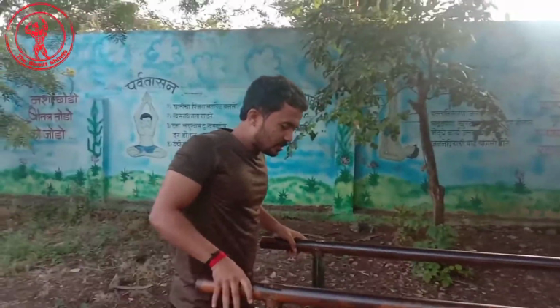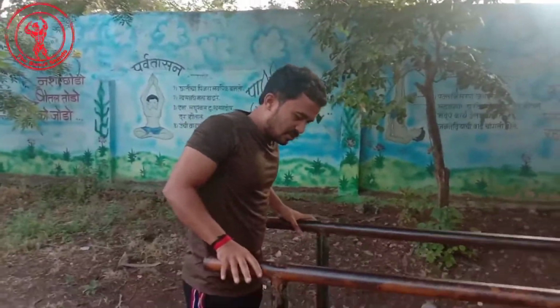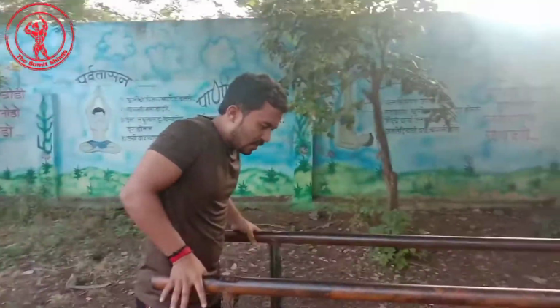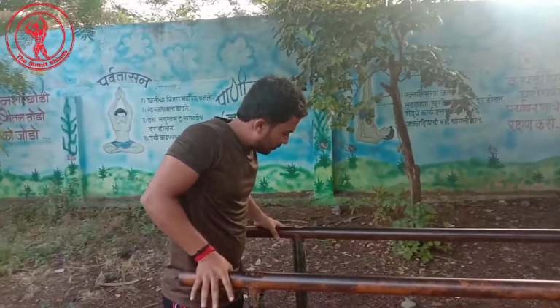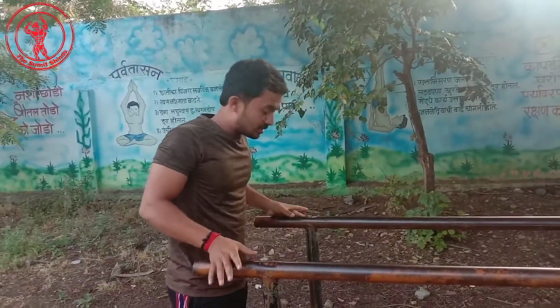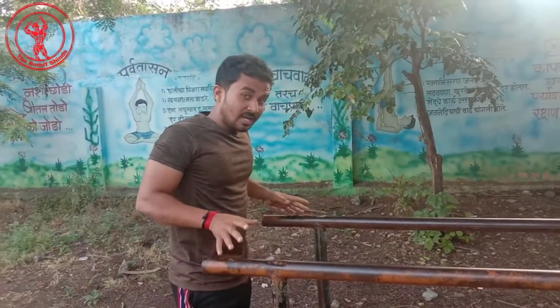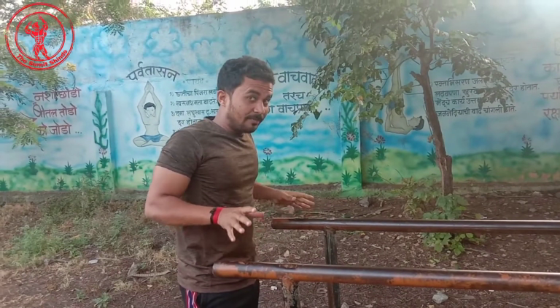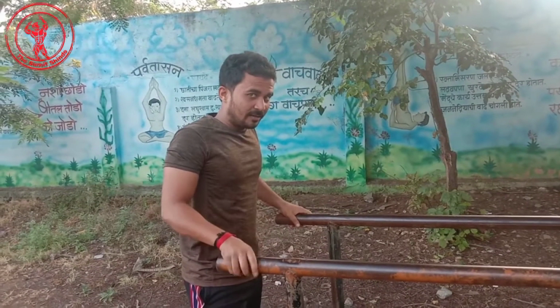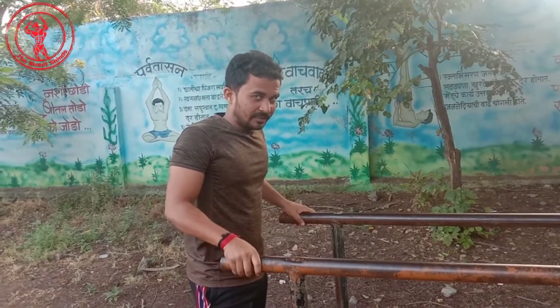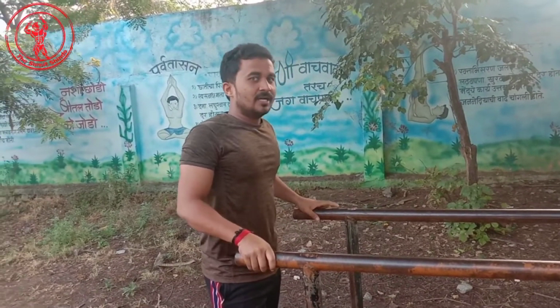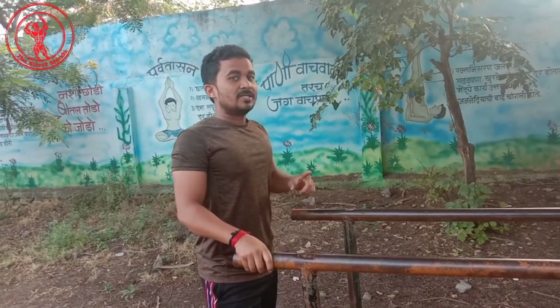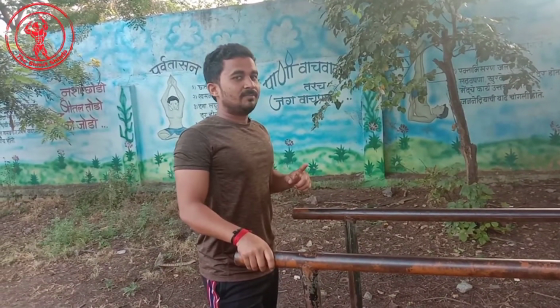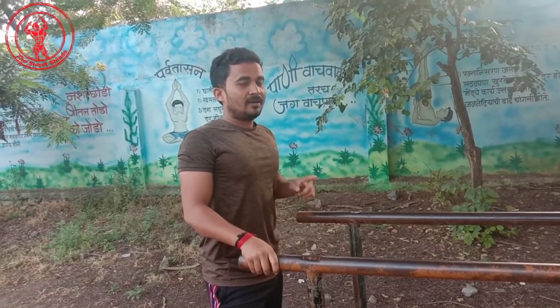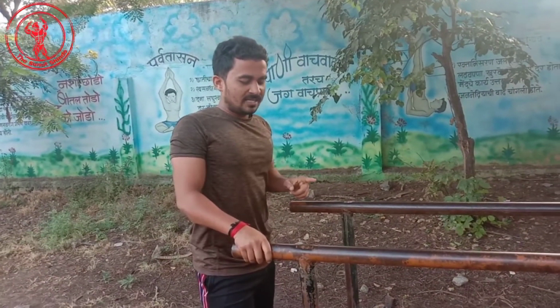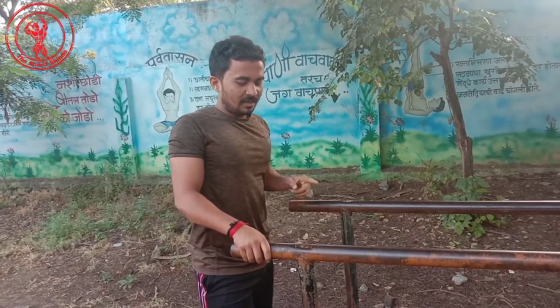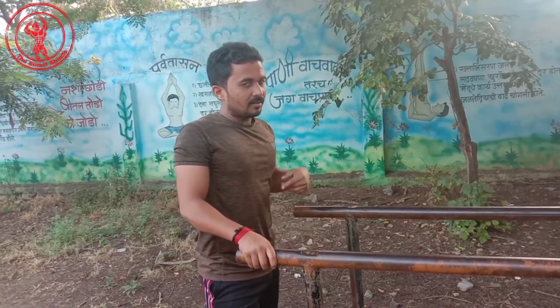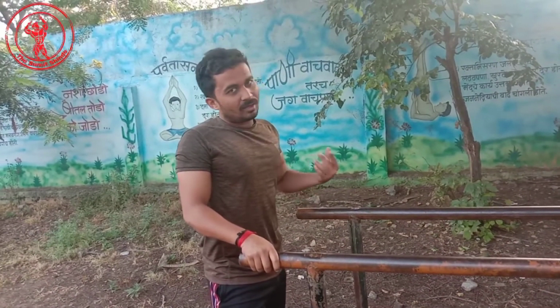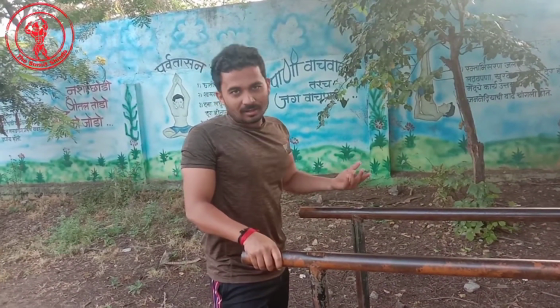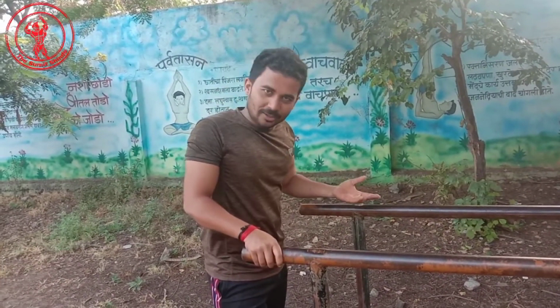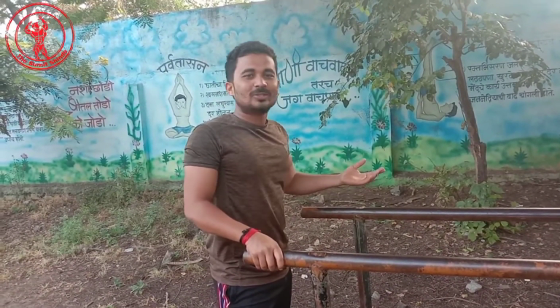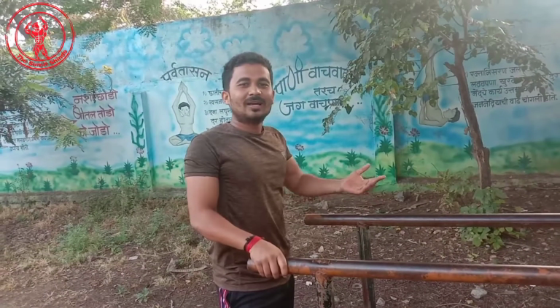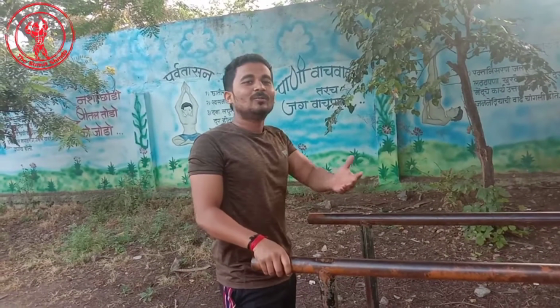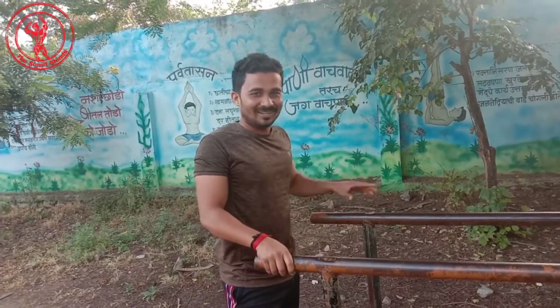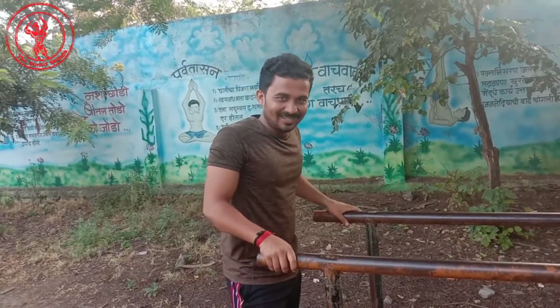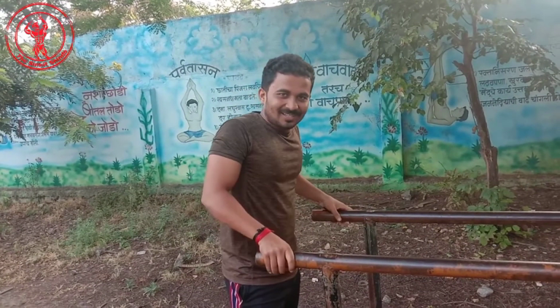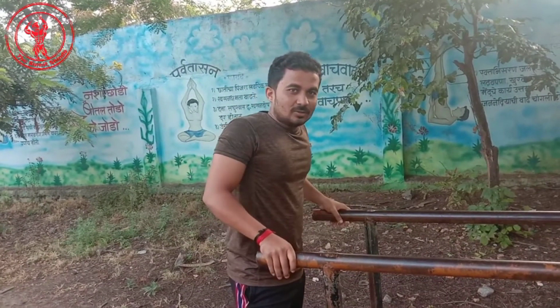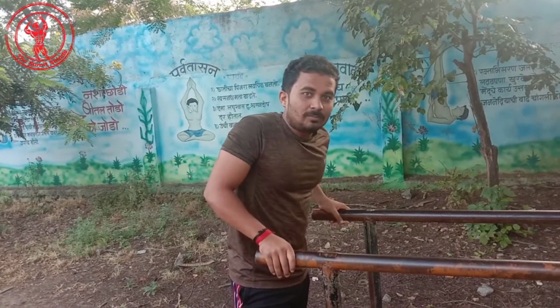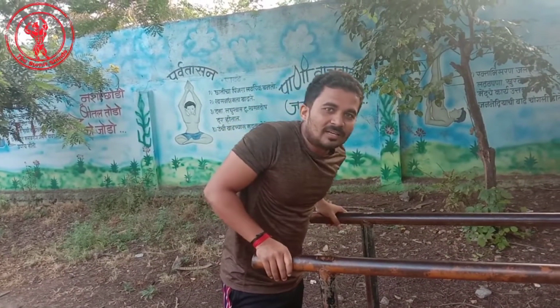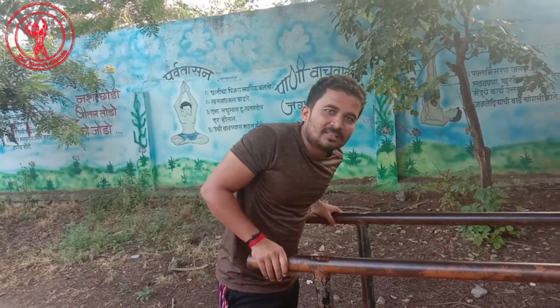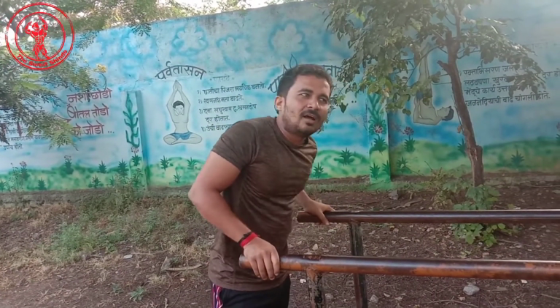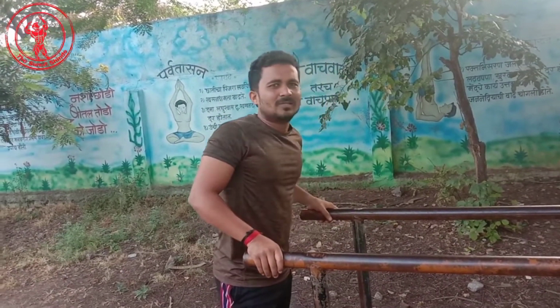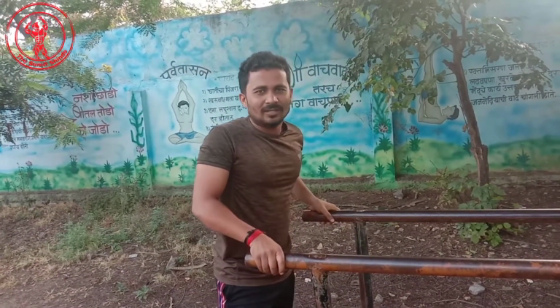When you do this, you're holding a grip tight. Make sure you're holding the grip tight throughout the movement.